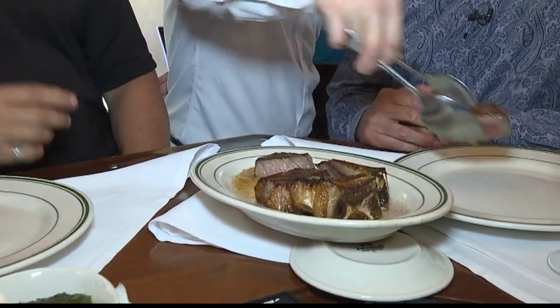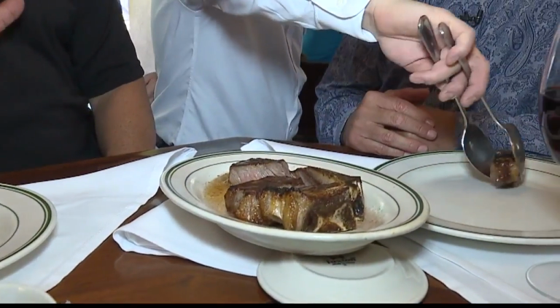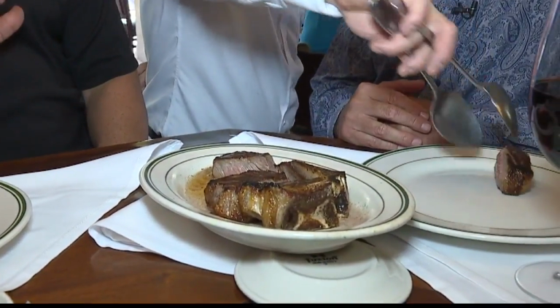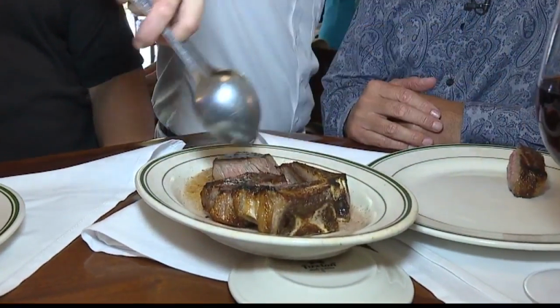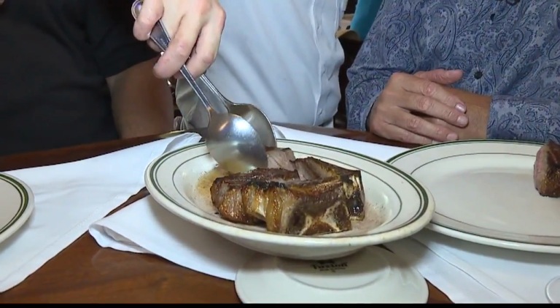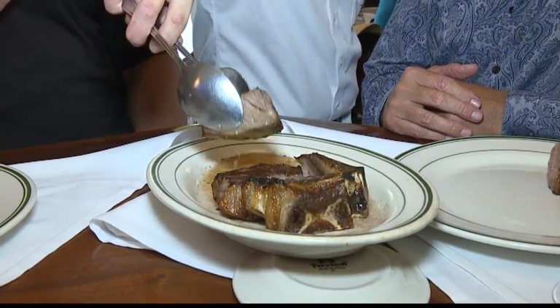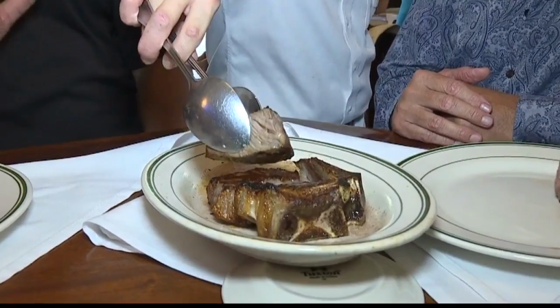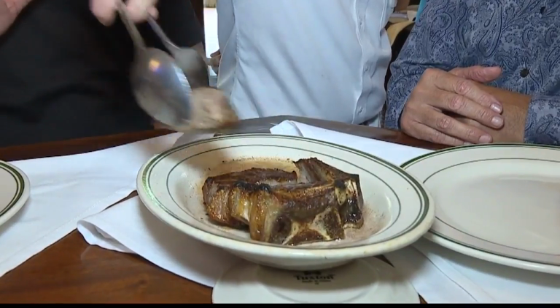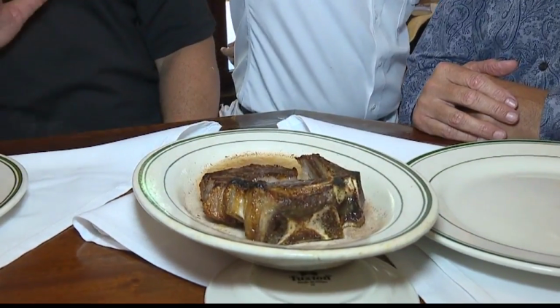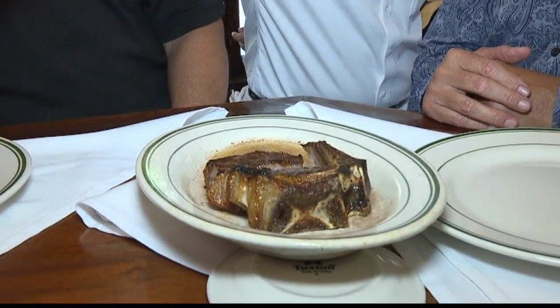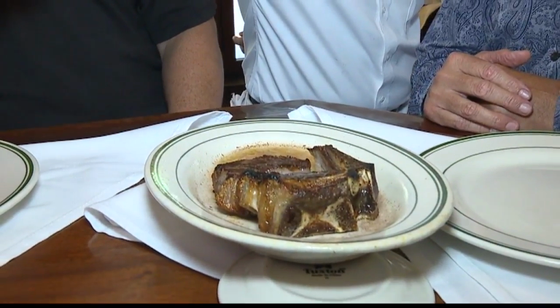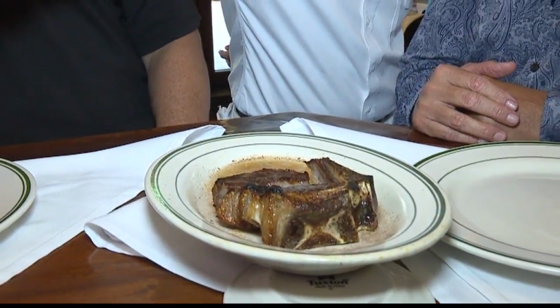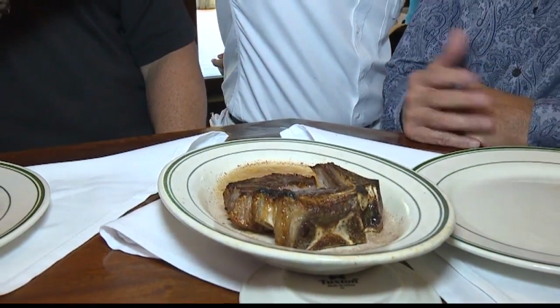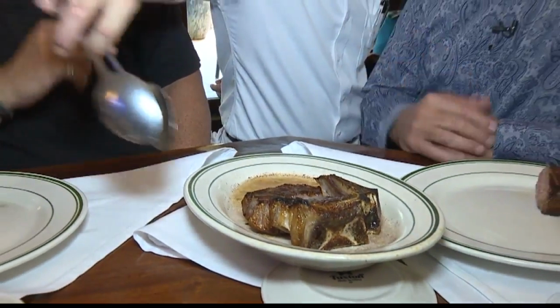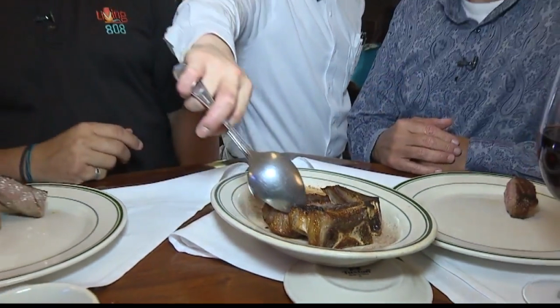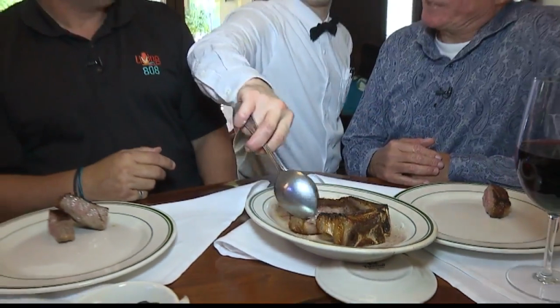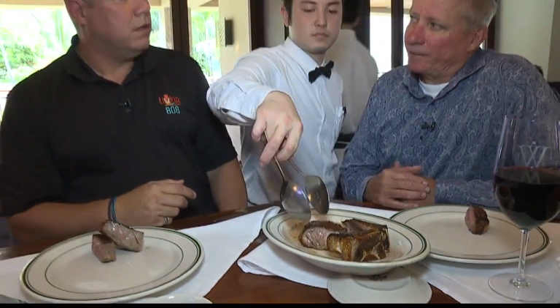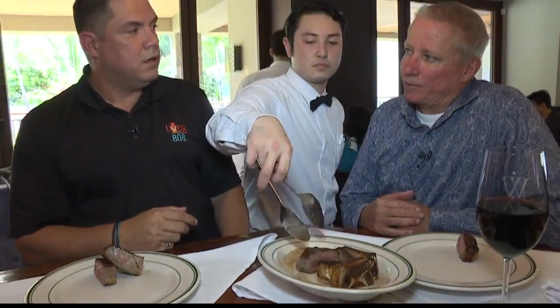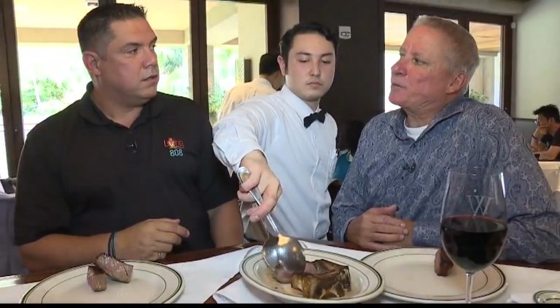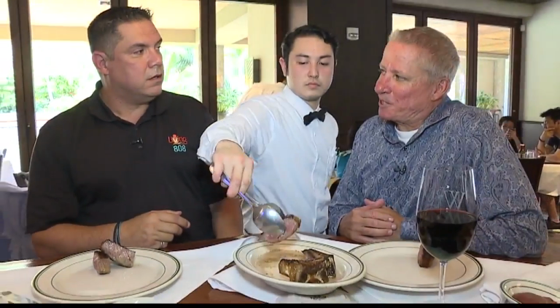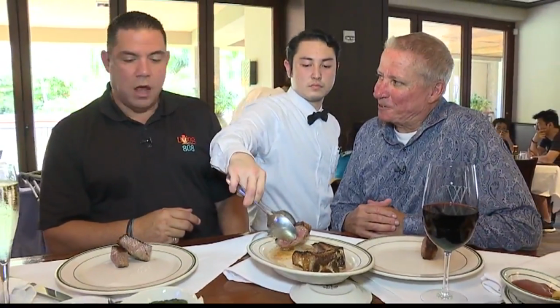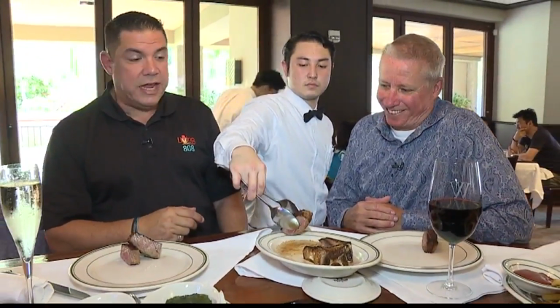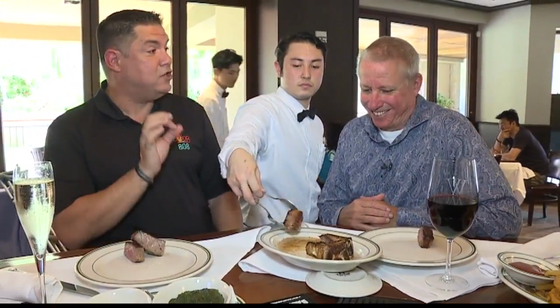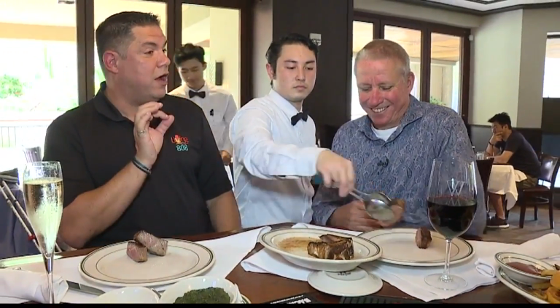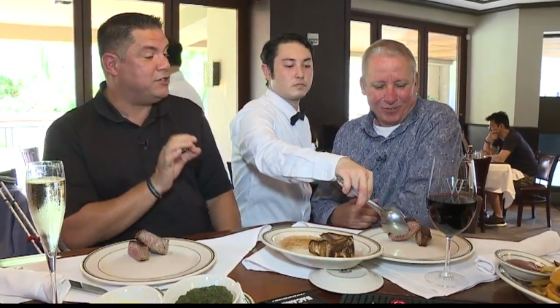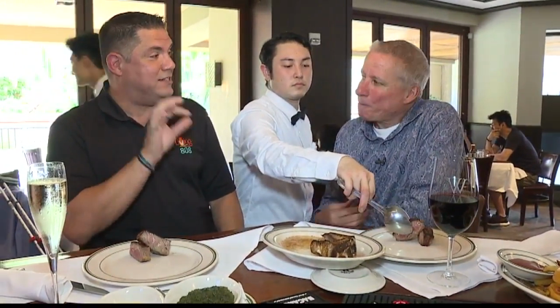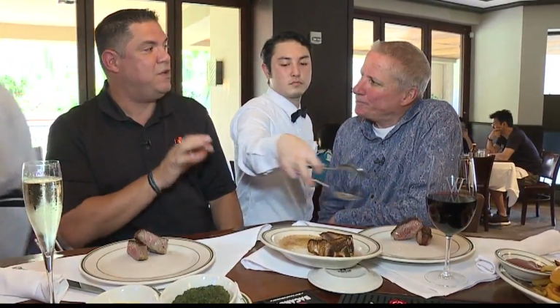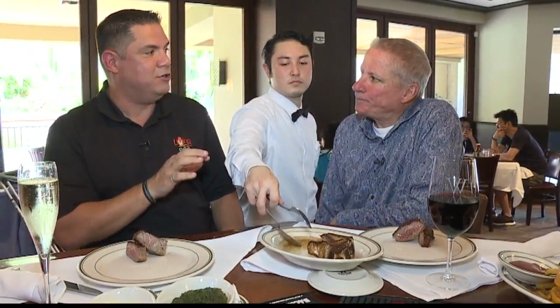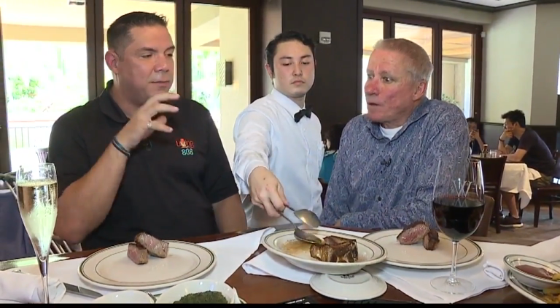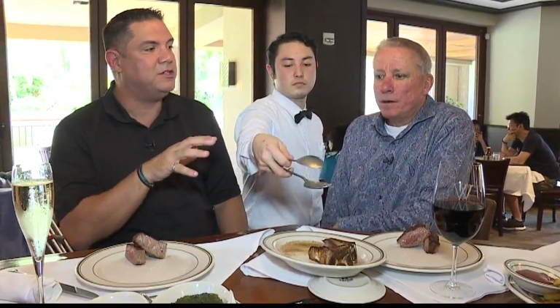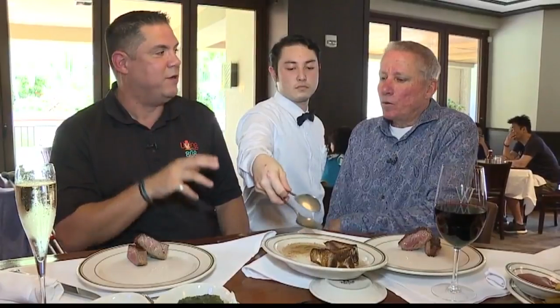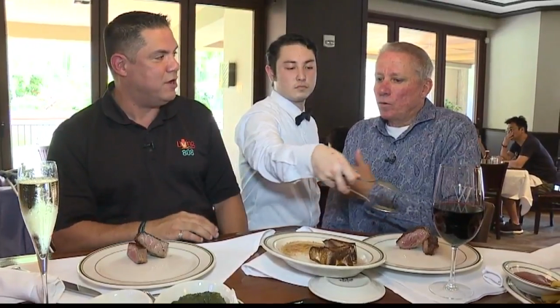You guys have an amazing happy hour menu. The happy hour goes from when? It's 11 to 6:30 every day, so we're the happiest place in town. And I understand it's $7 — tell me the things you can get for $7.